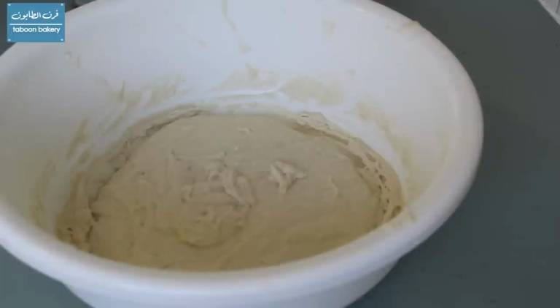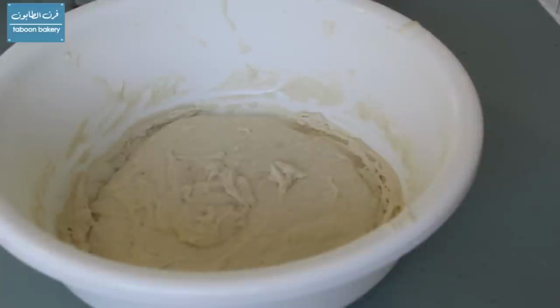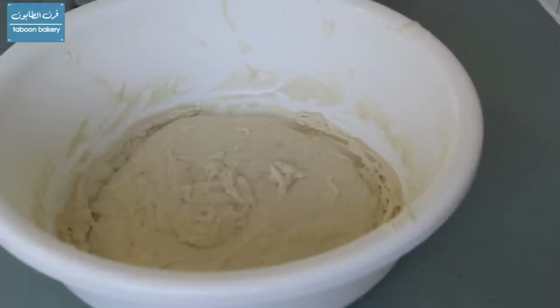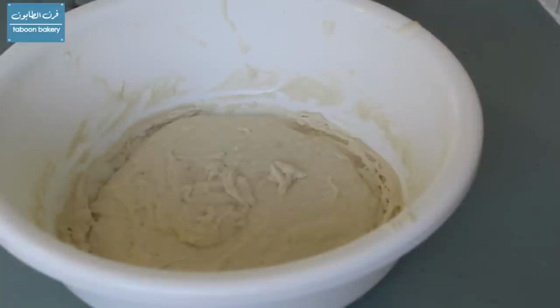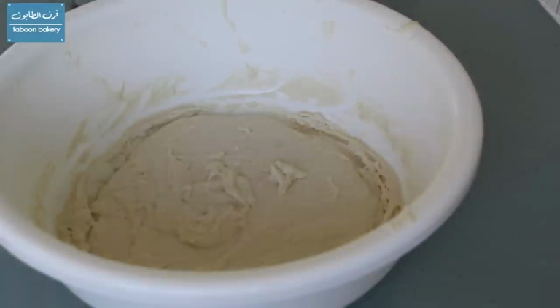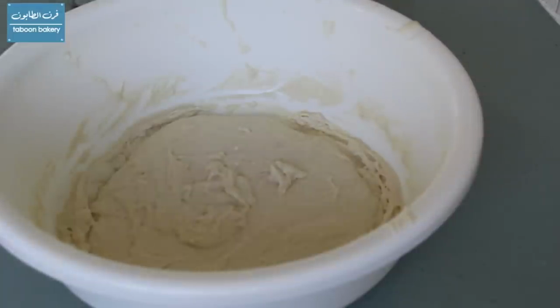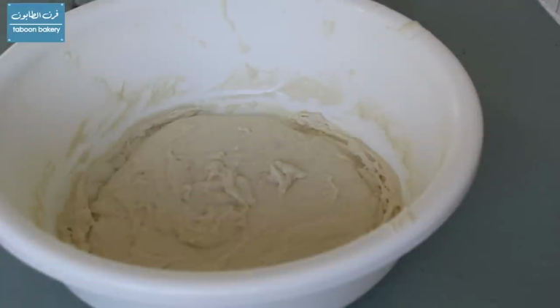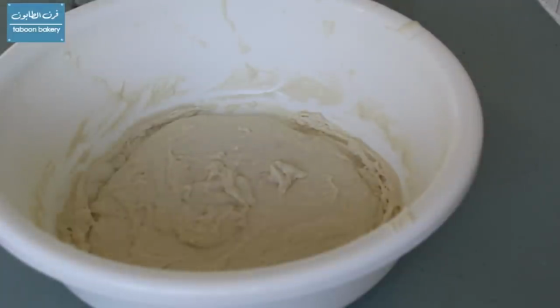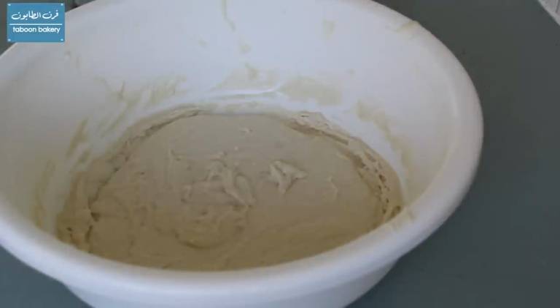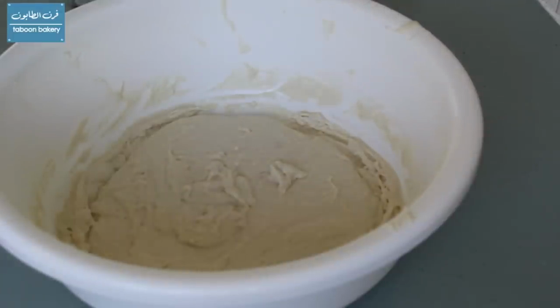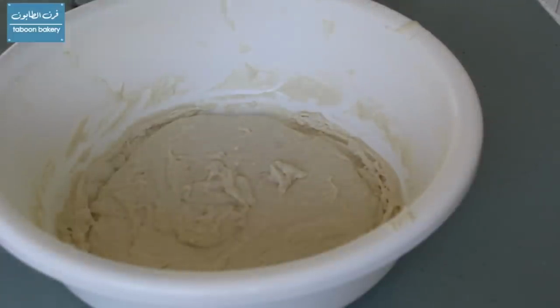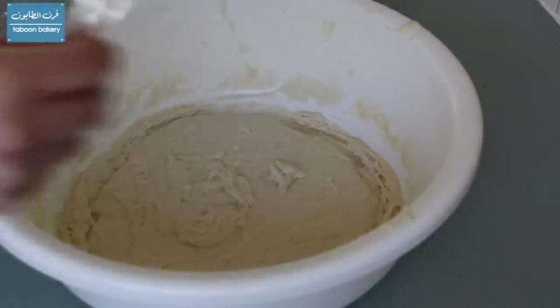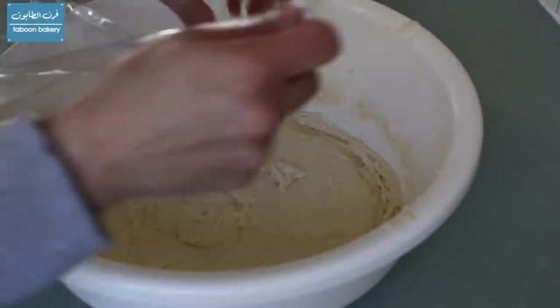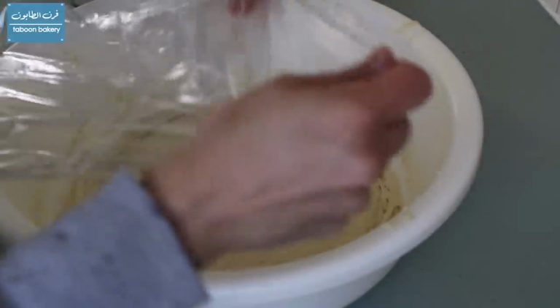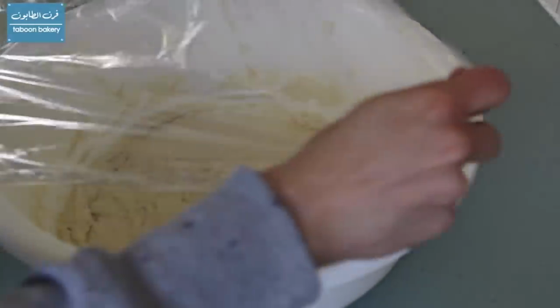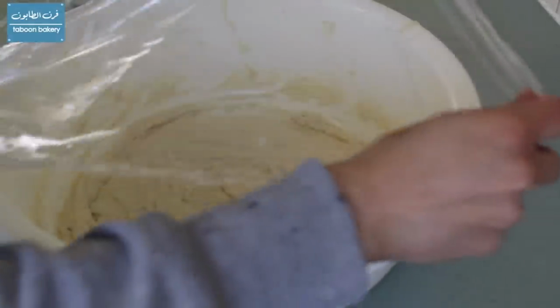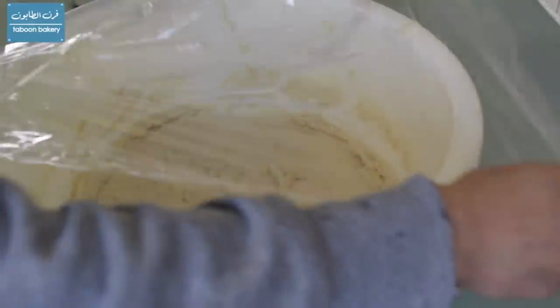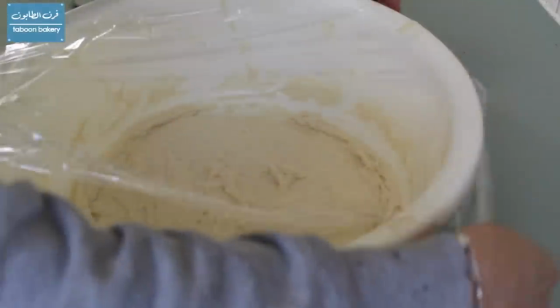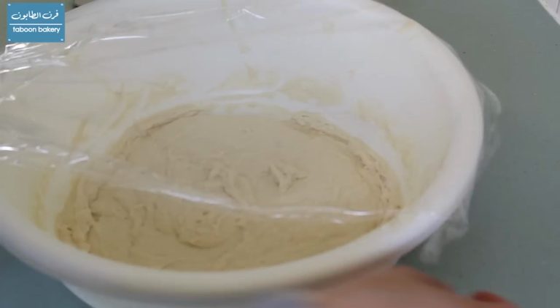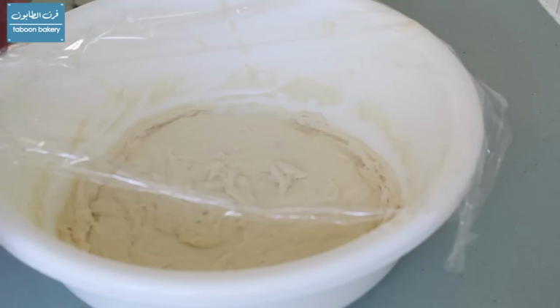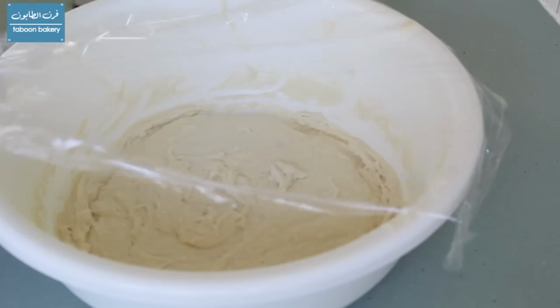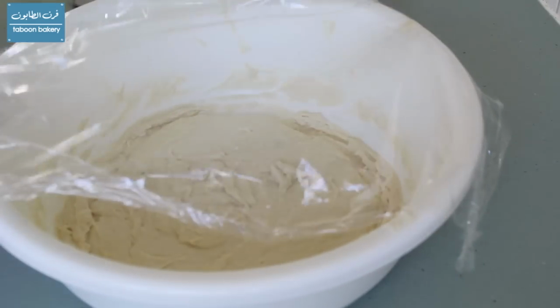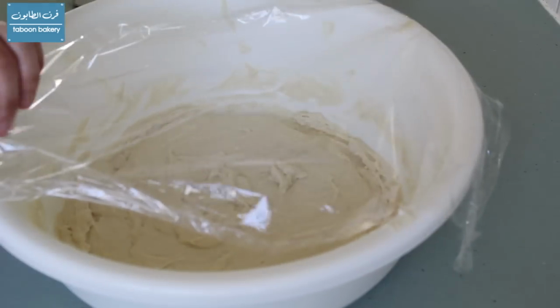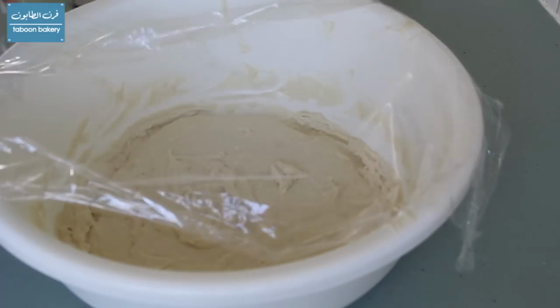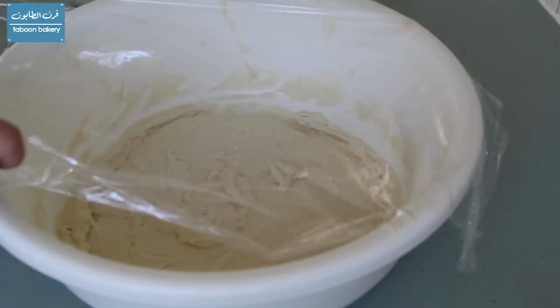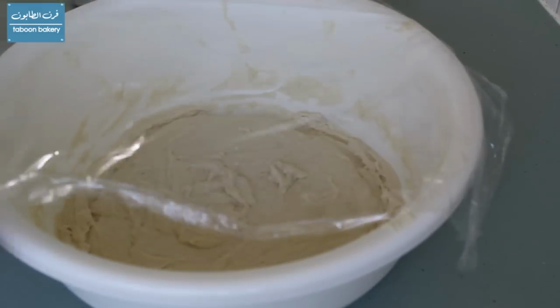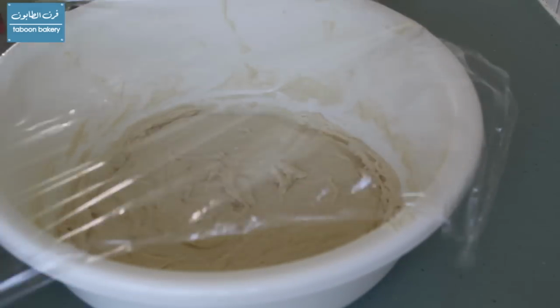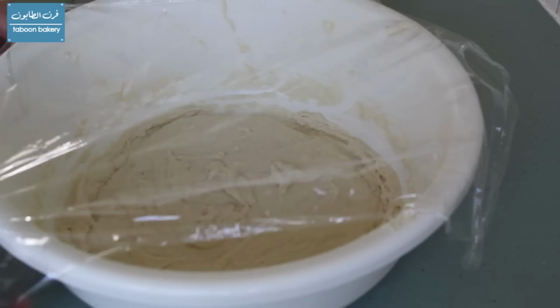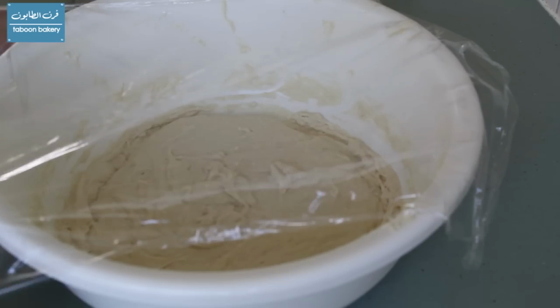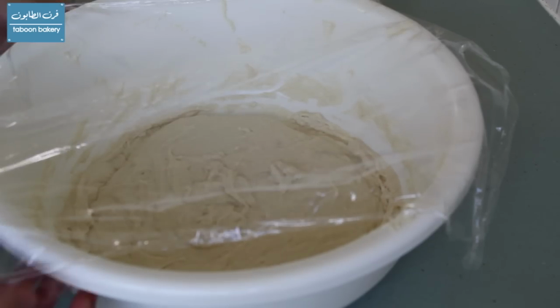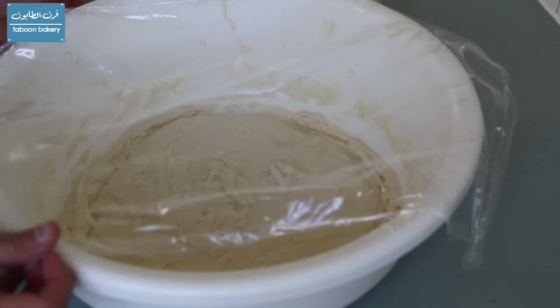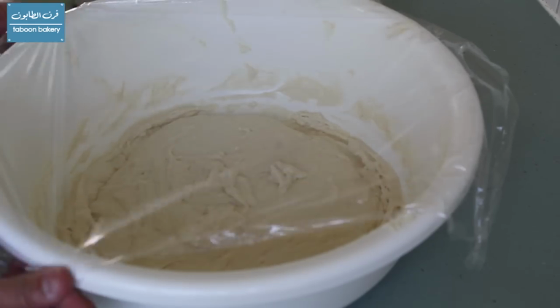Now we will cover it with plastic wrap so as not to stick to any fabric wraps. We will leave it in a warm place for an hour to an hour and a half until it doubles in size.